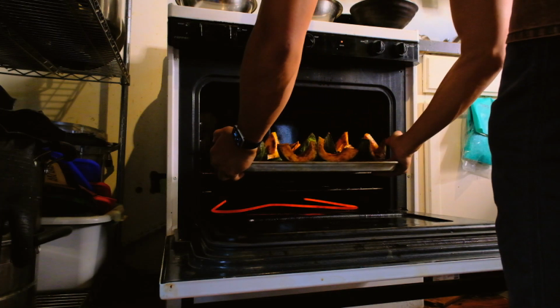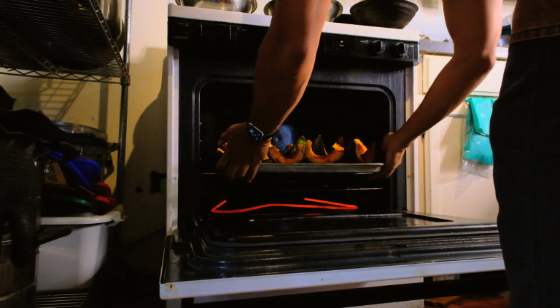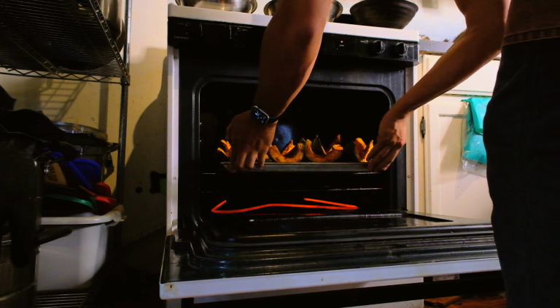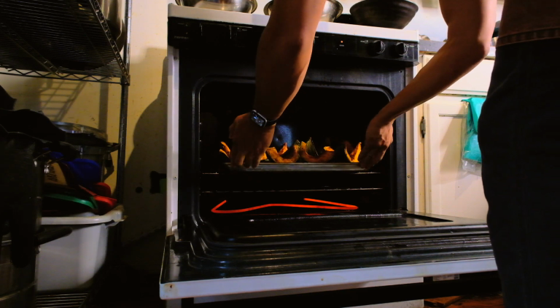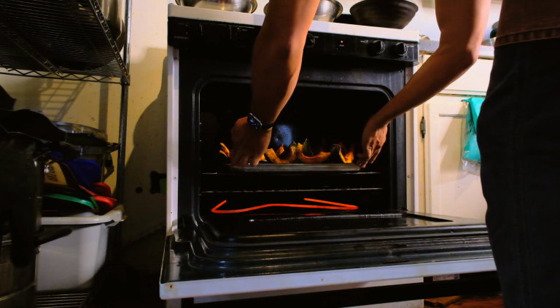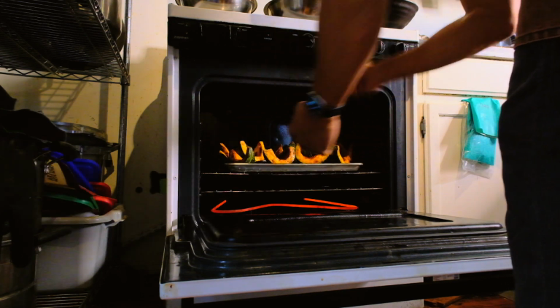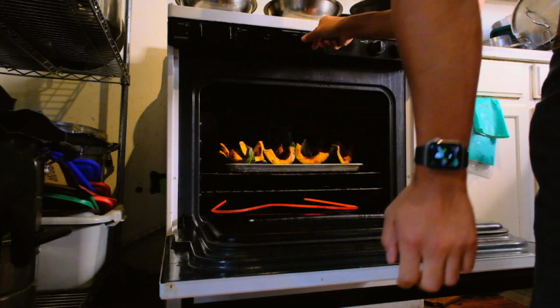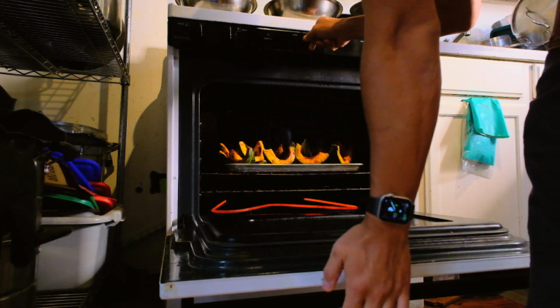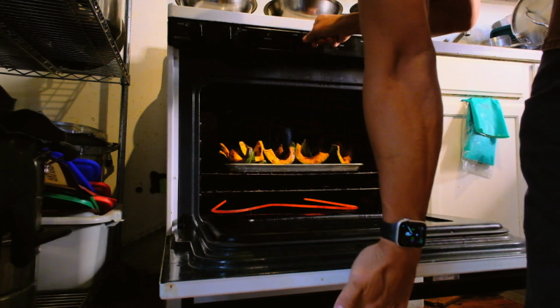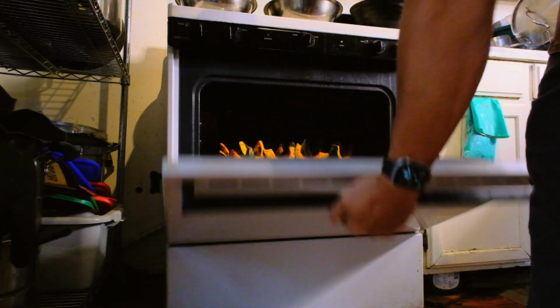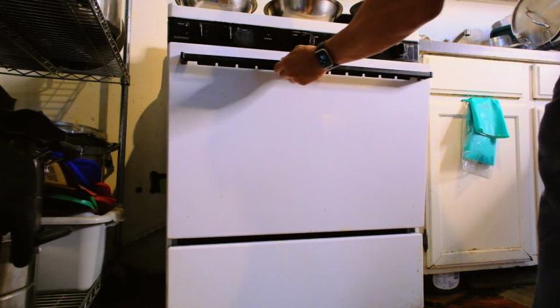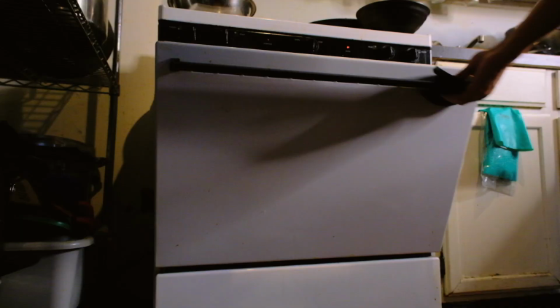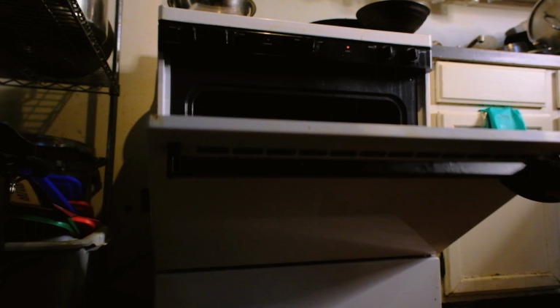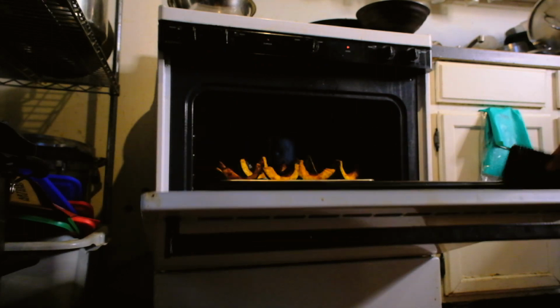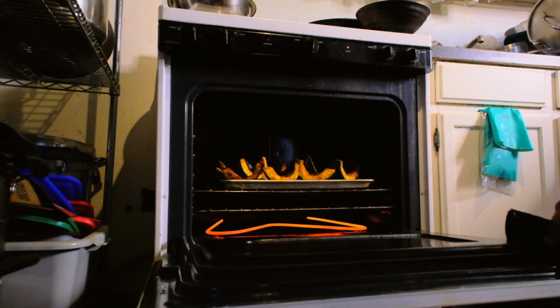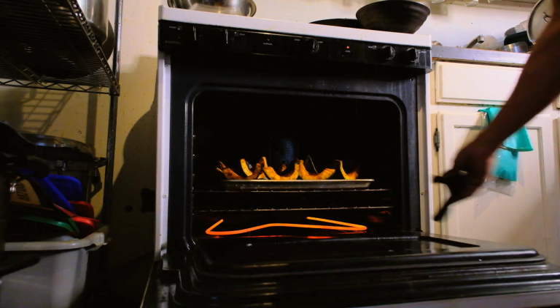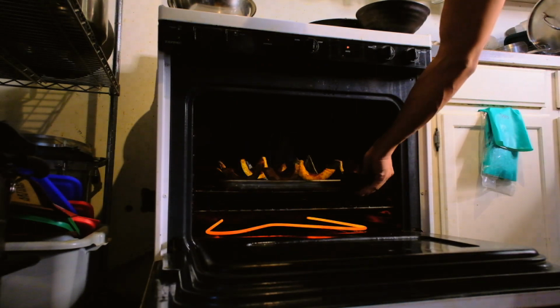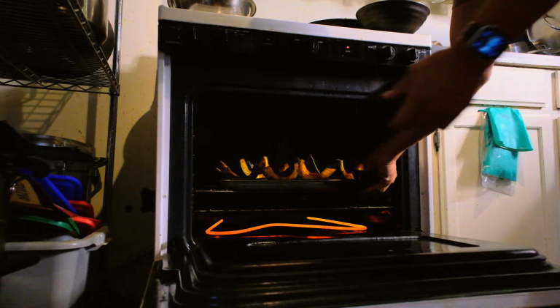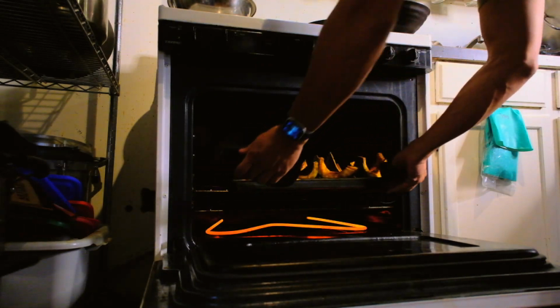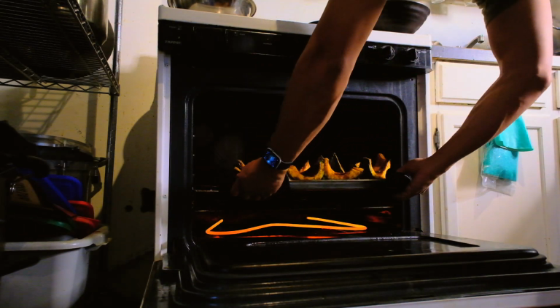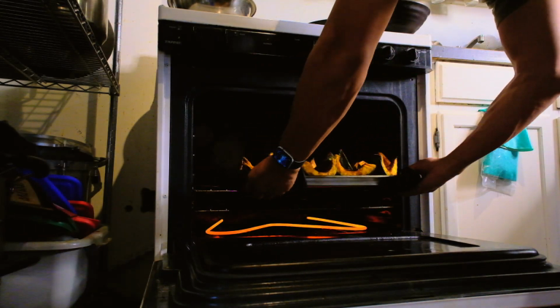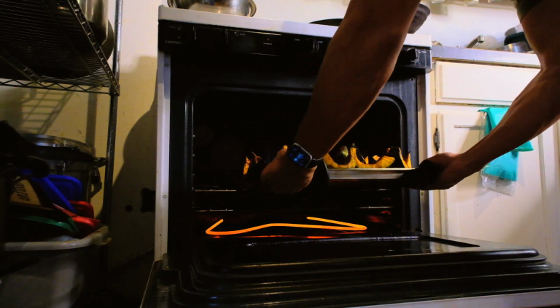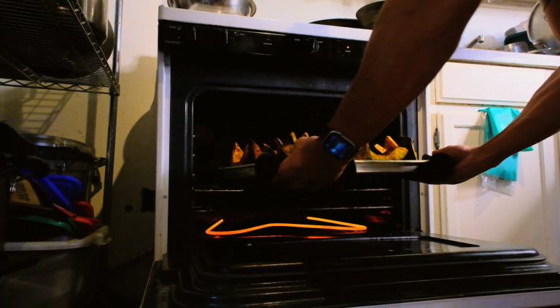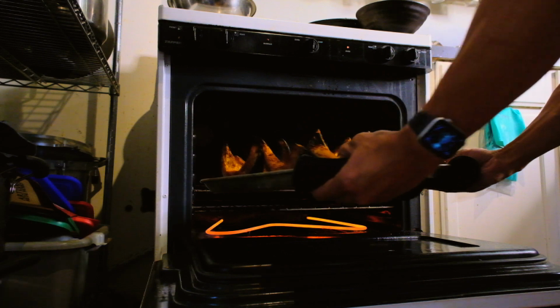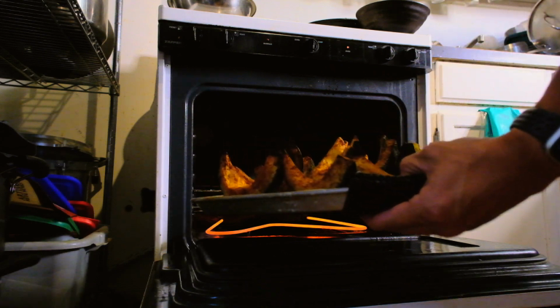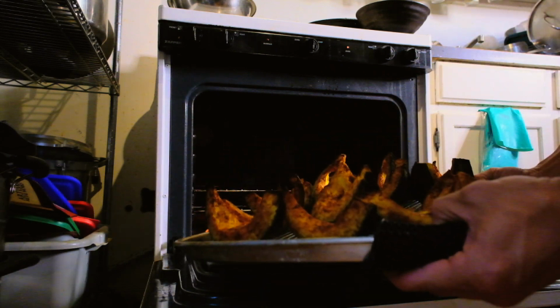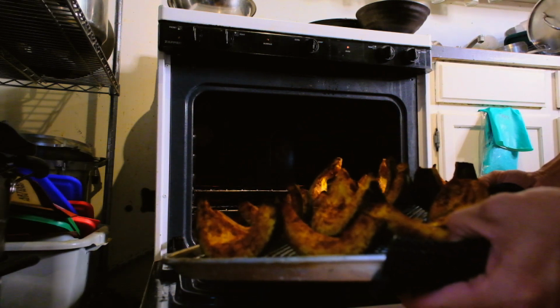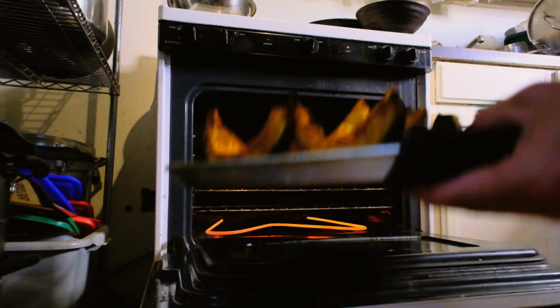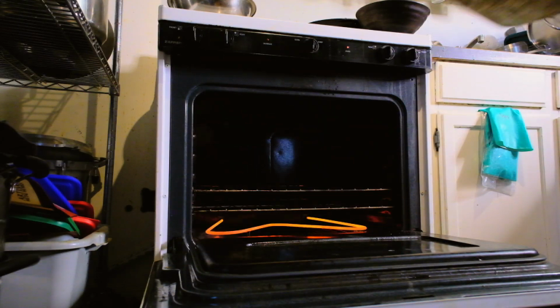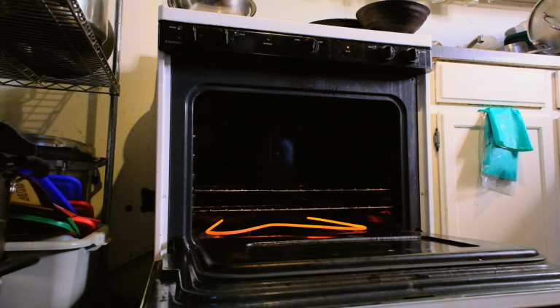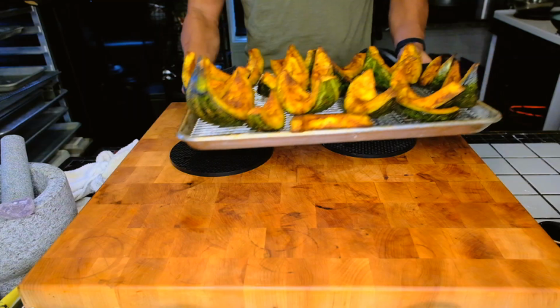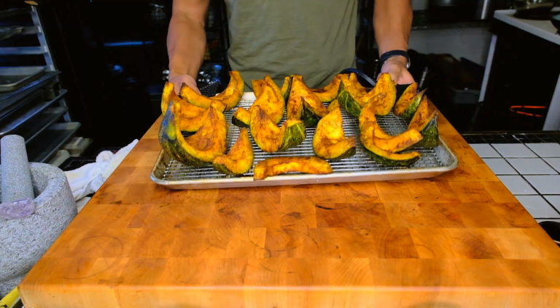Fun fact, I absolutely despise this oven. This thing is from the 1970s. It's older than I am, but not in any way that makes me respect it. Which is kind of like how I feel that all the Gen Z kids on TikTok think about me. So I kind of know where they're coming from.